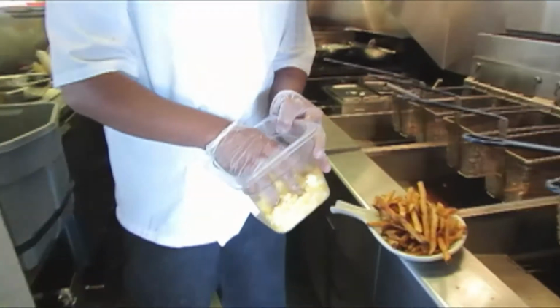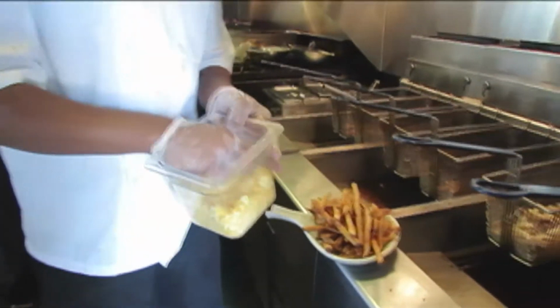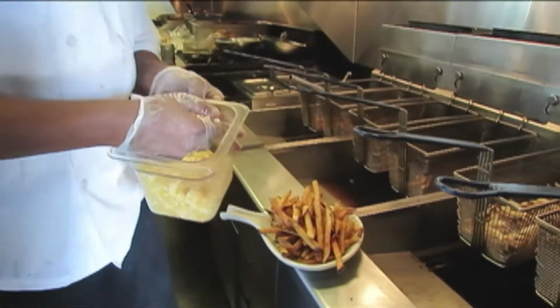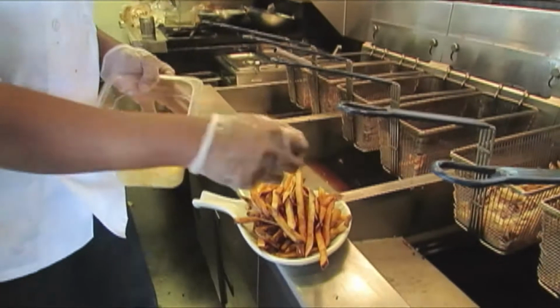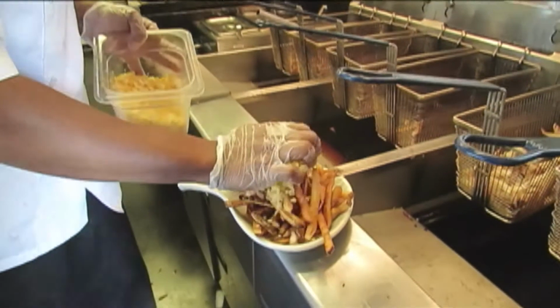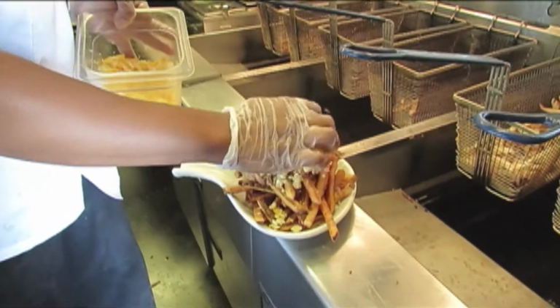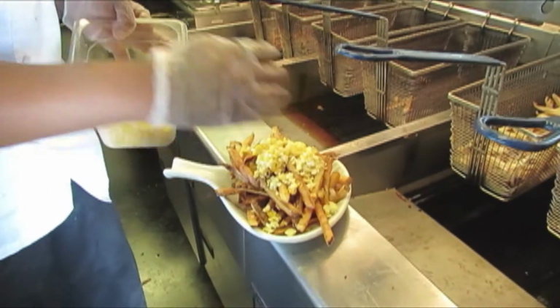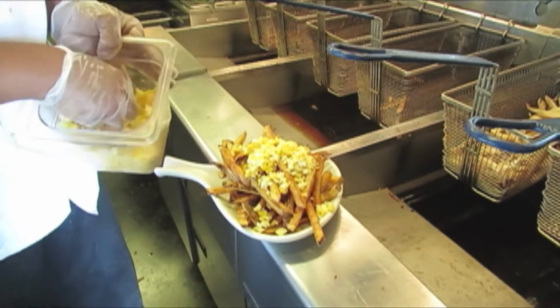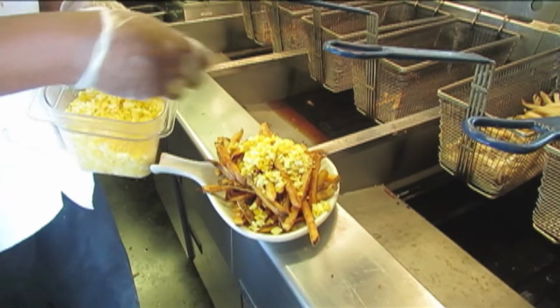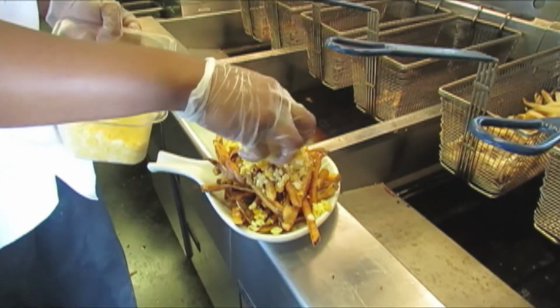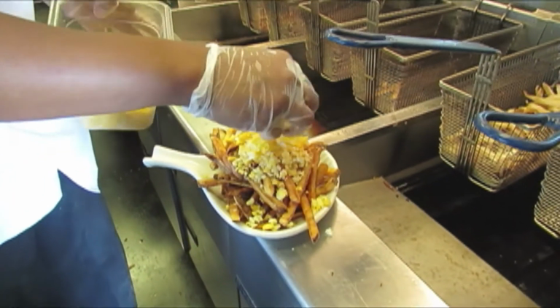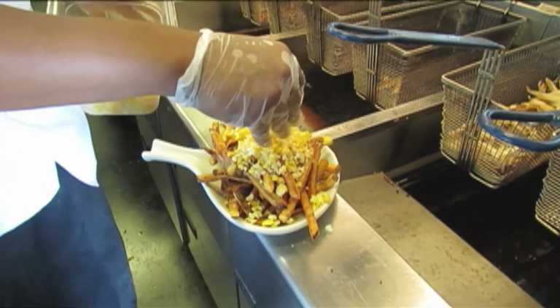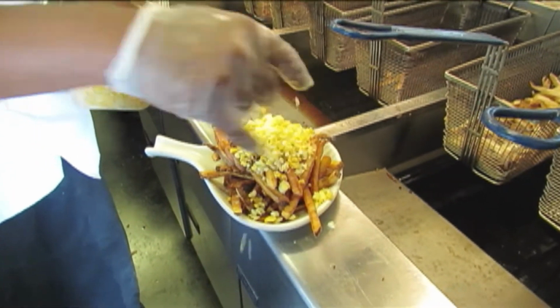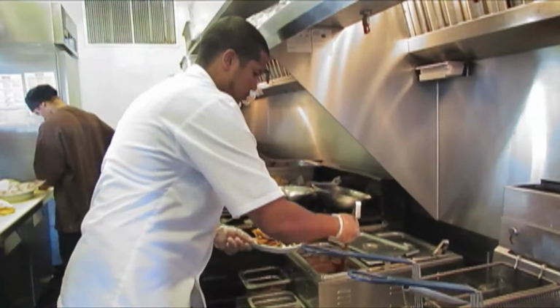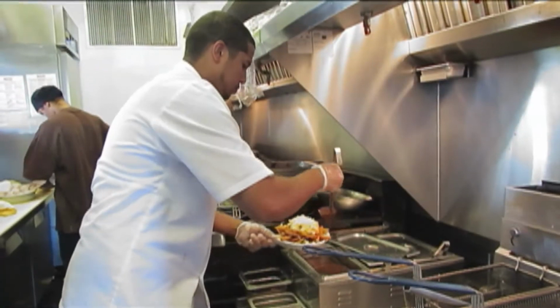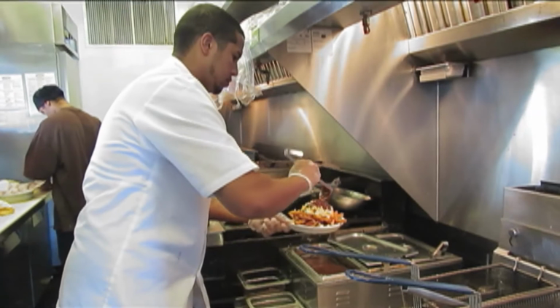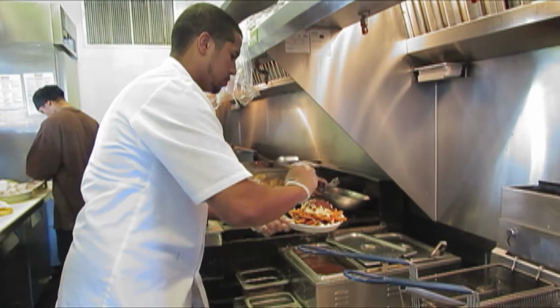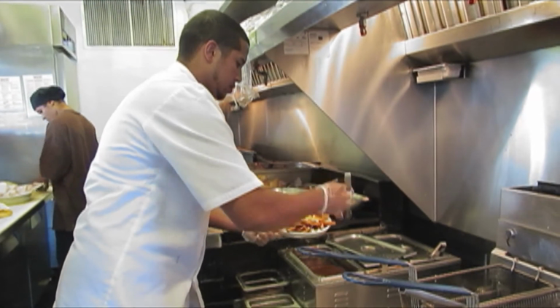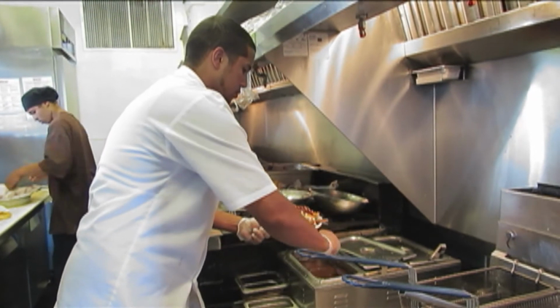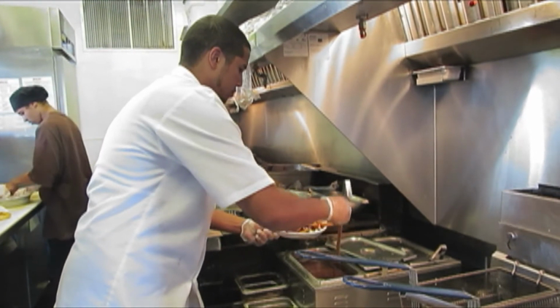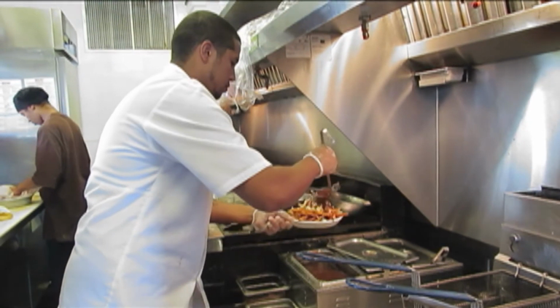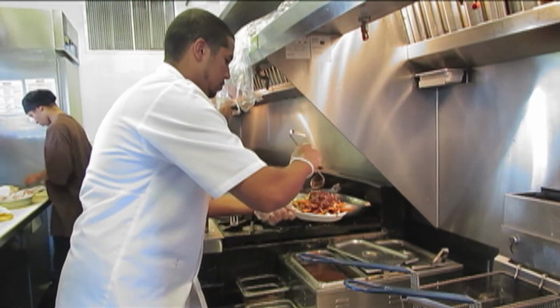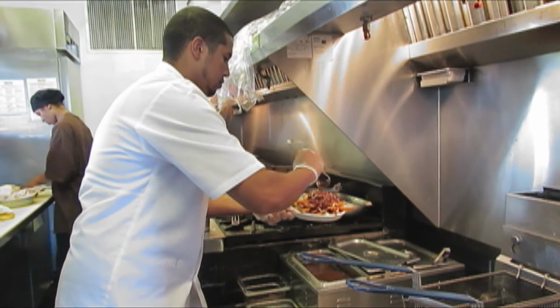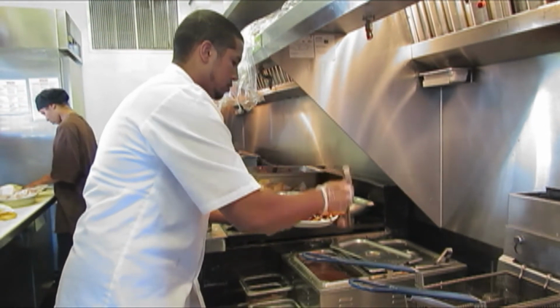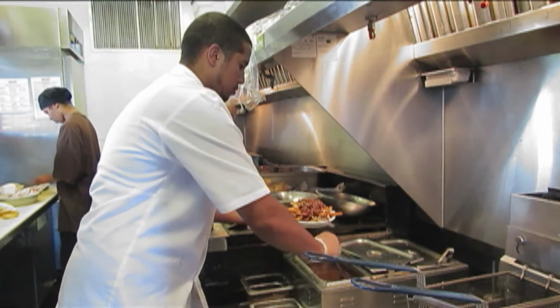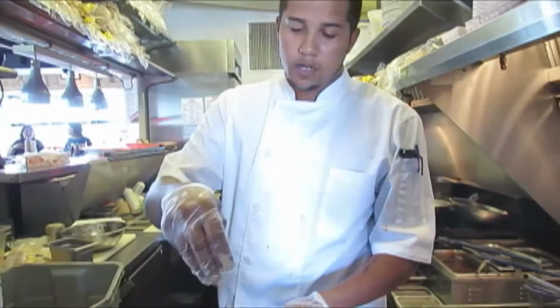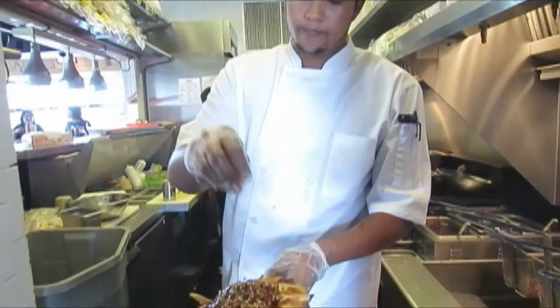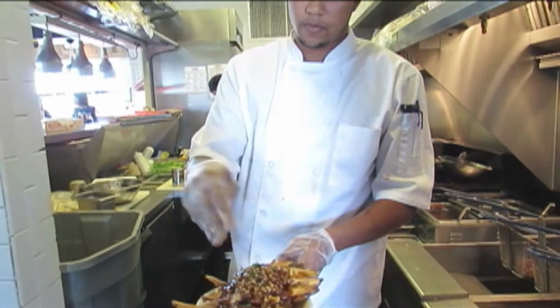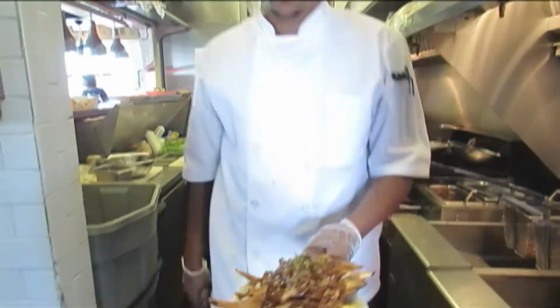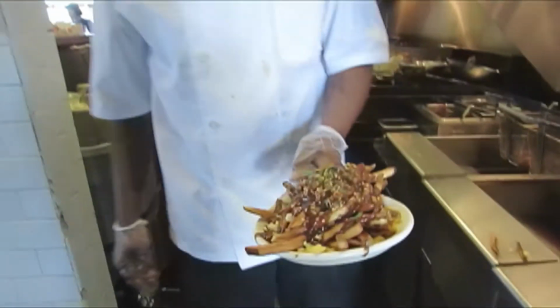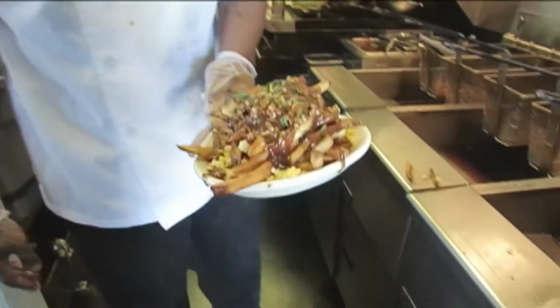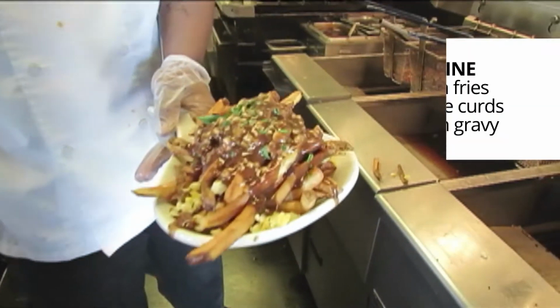I'm going to throw a little bit of cheese, helping the cheese curds right on top. Those are your poutine fries.